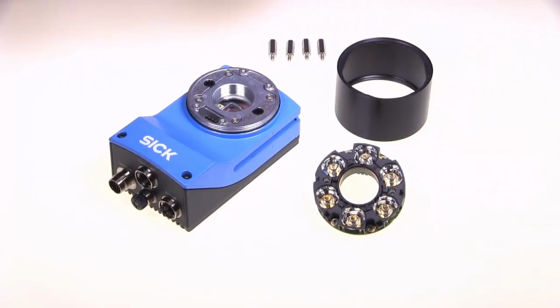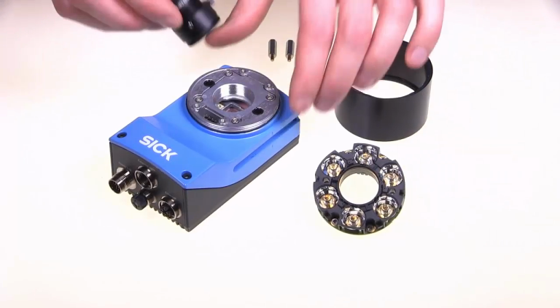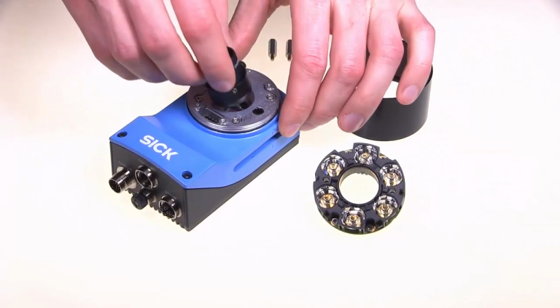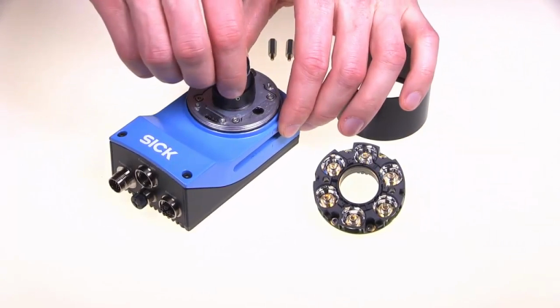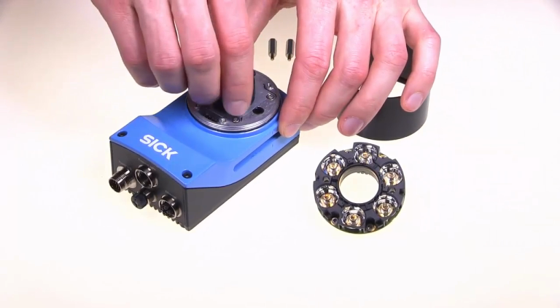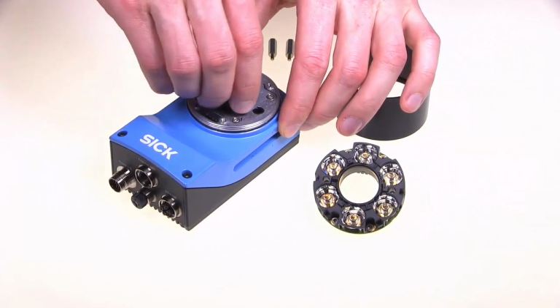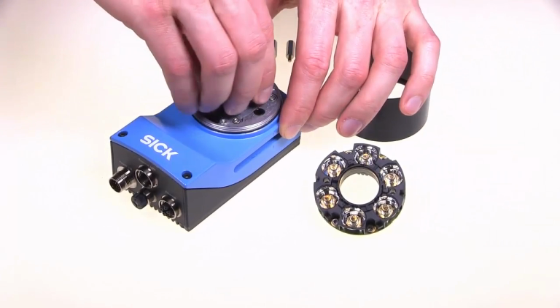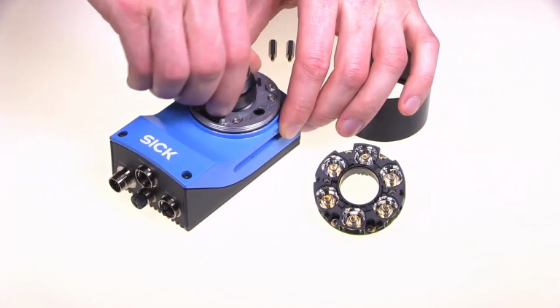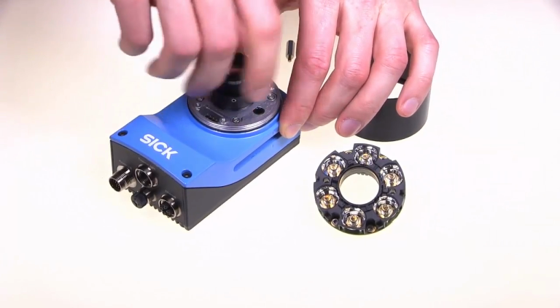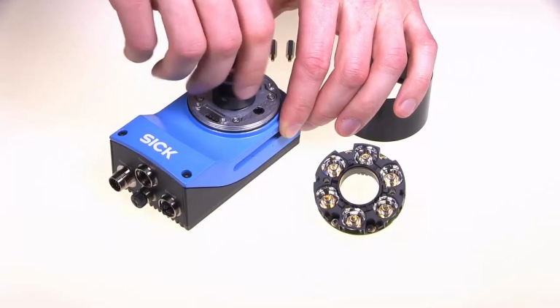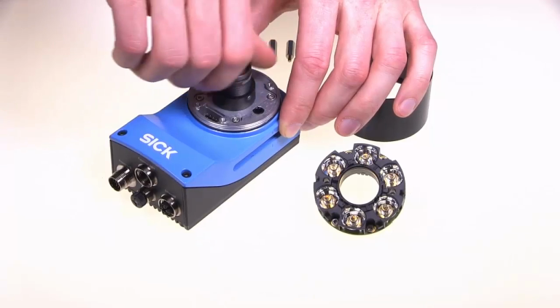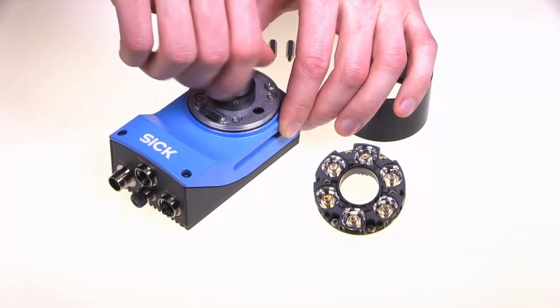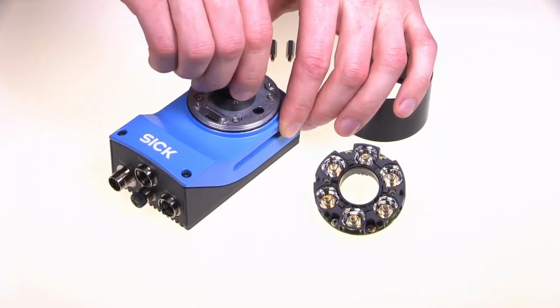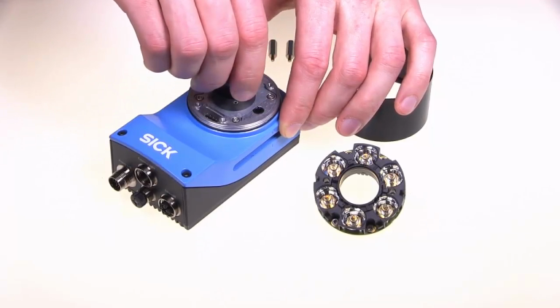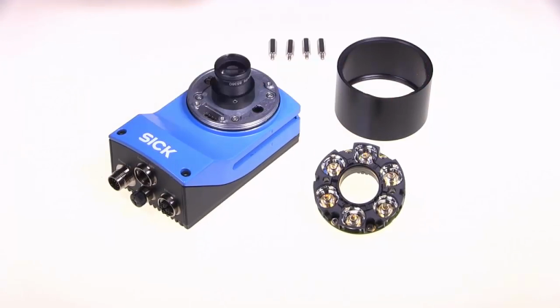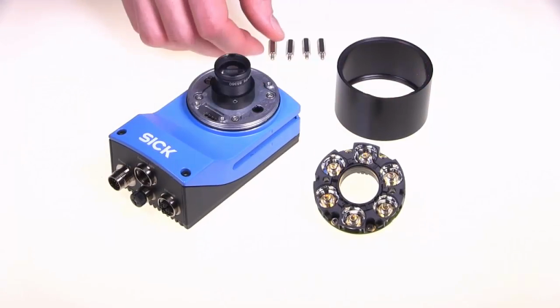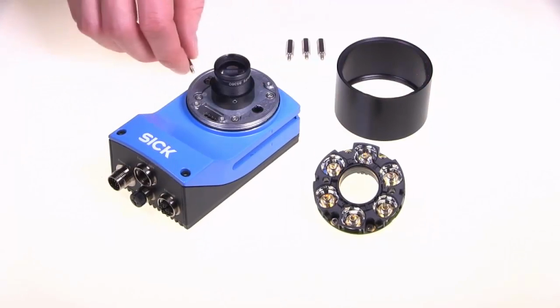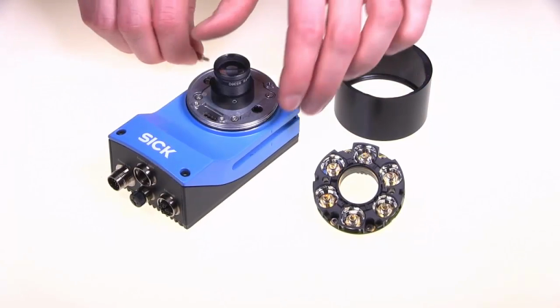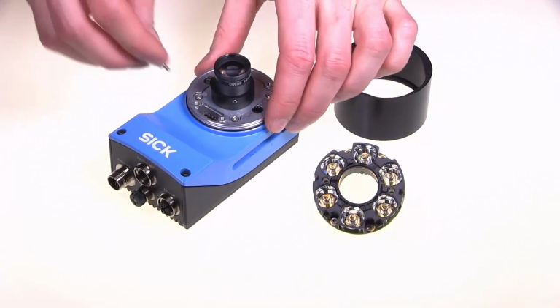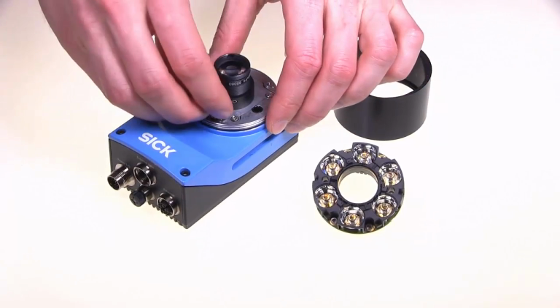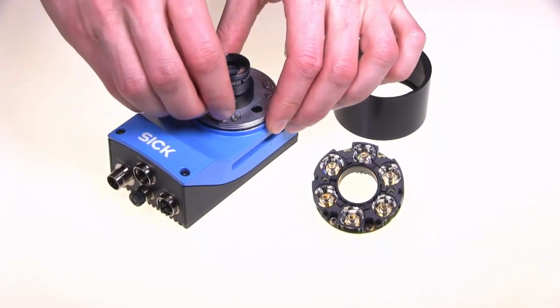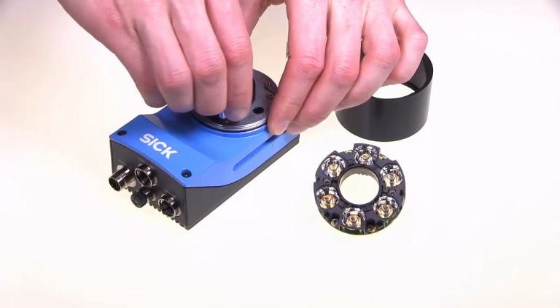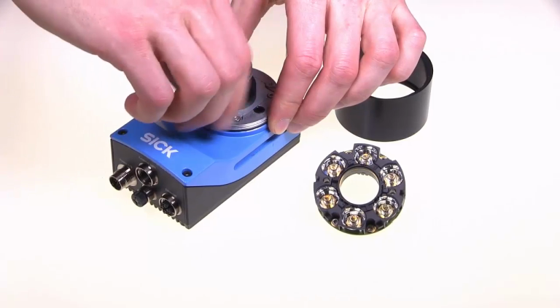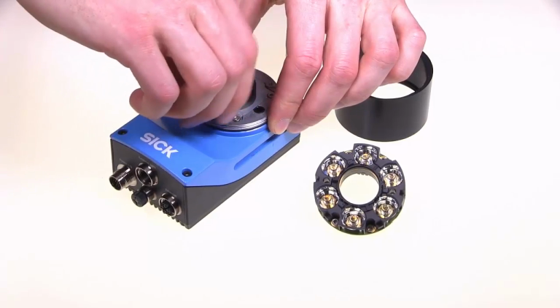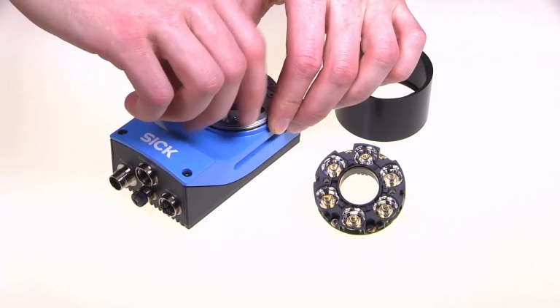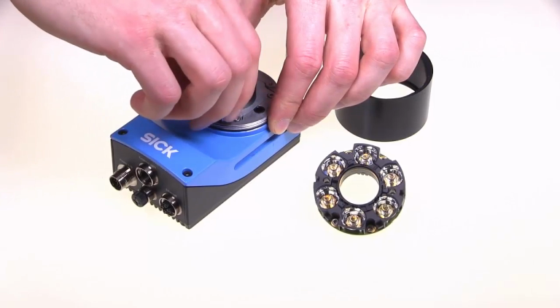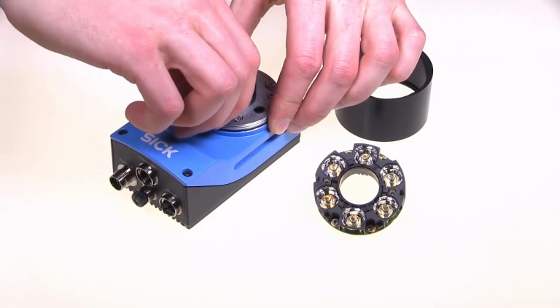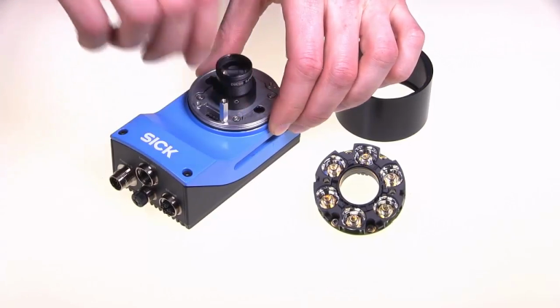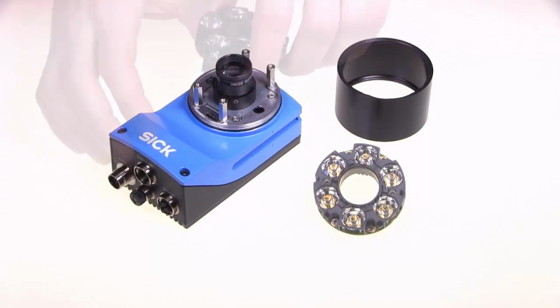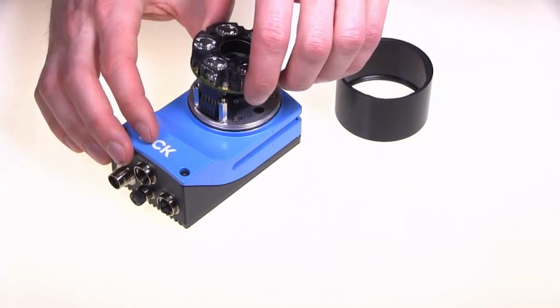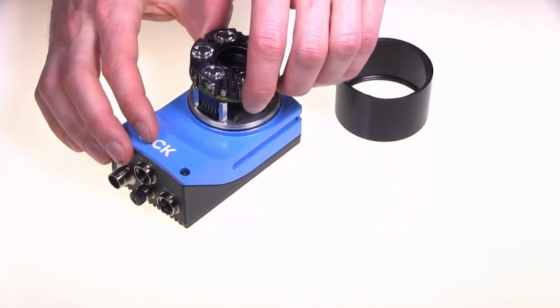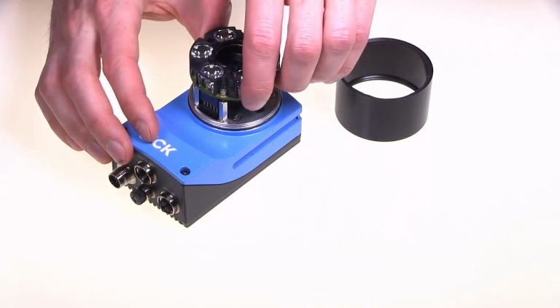With a compact C-mount lens, we can utilize the integrated light and hoods. Here we have the 25 millimeter version. Assemble the lighting spacers and the ring light. For some lenses, long light spacers and an extended light connector are needed.